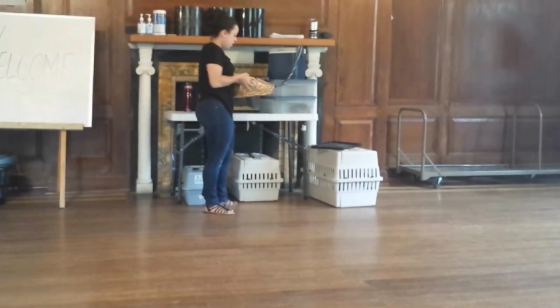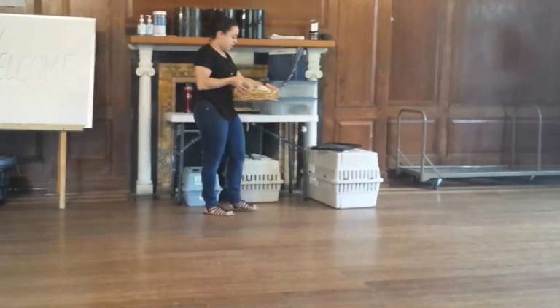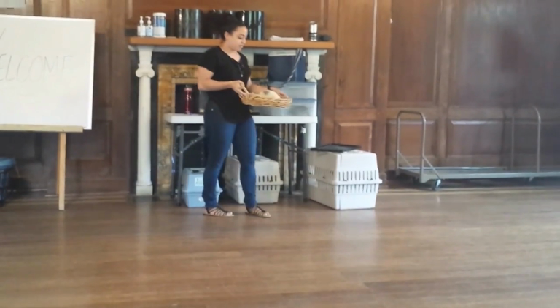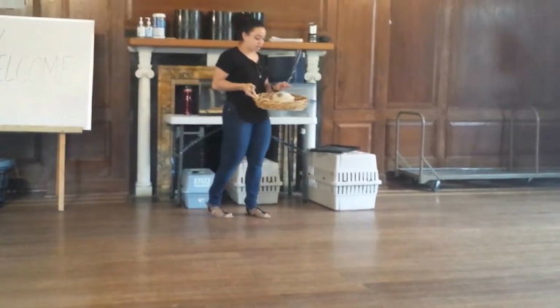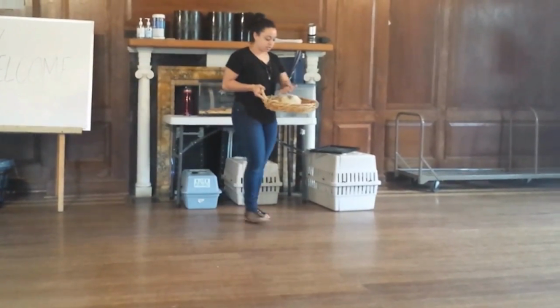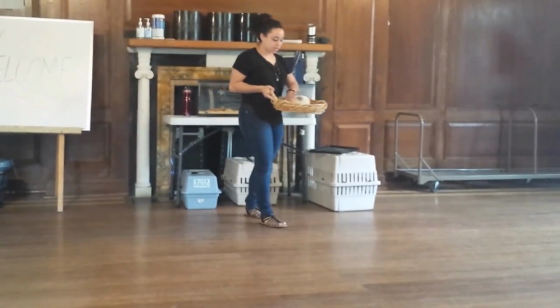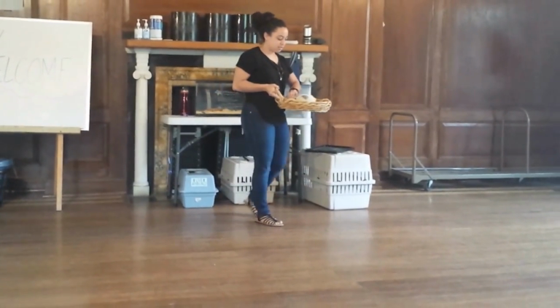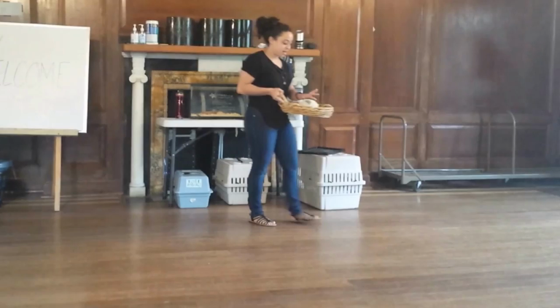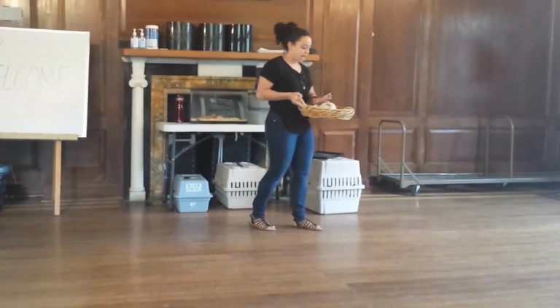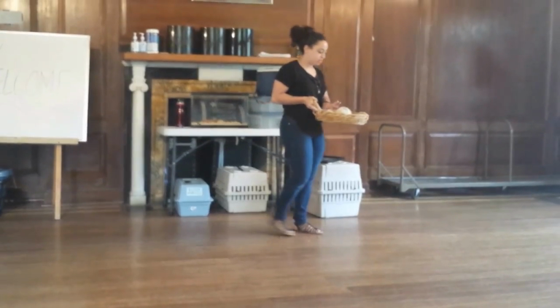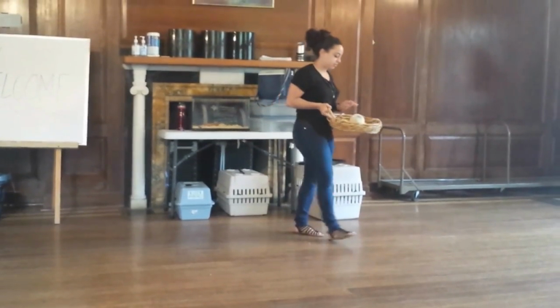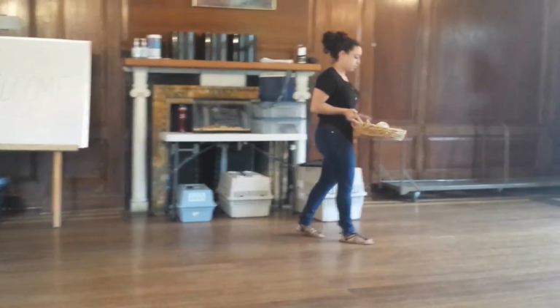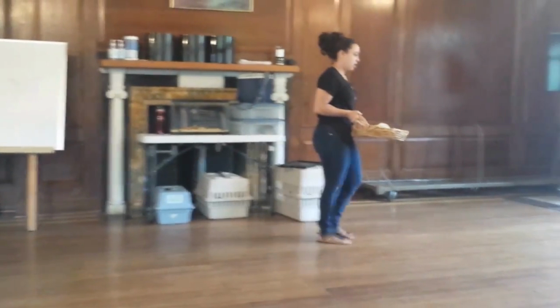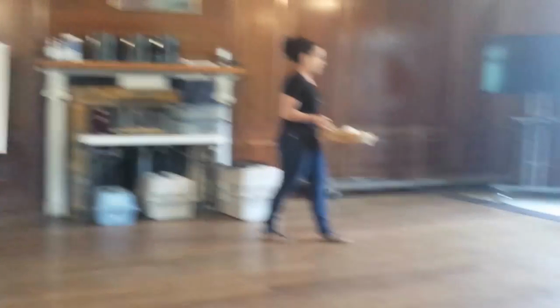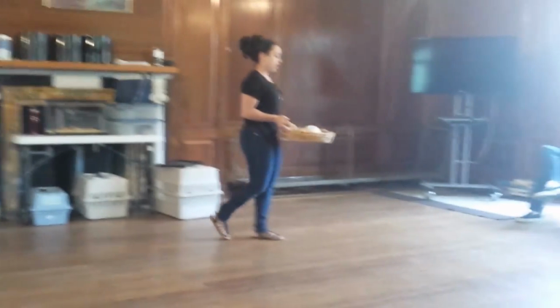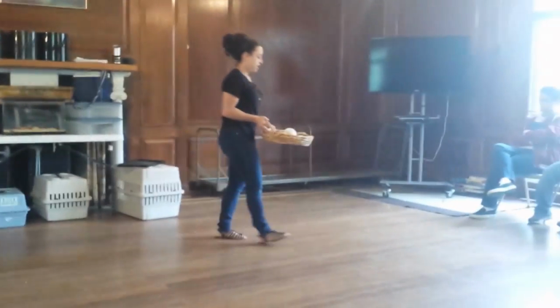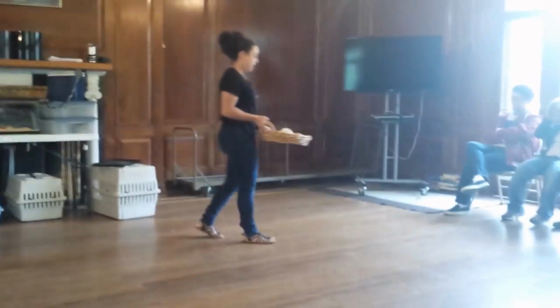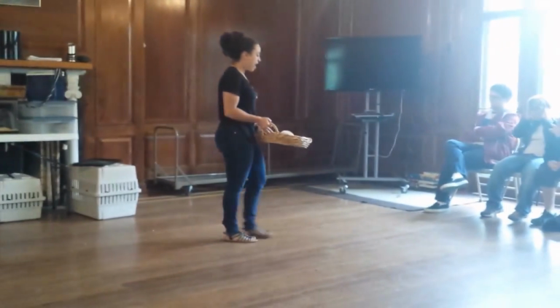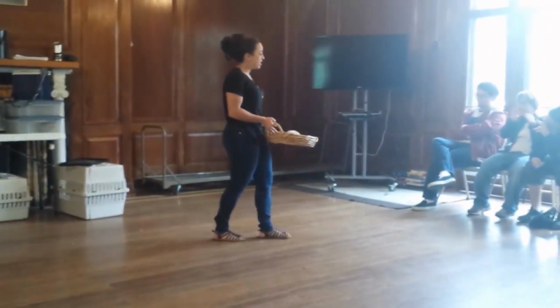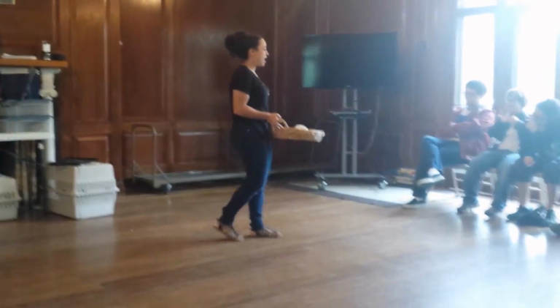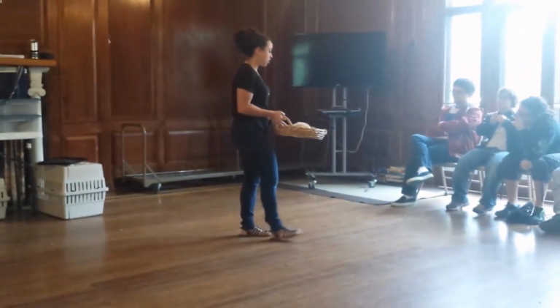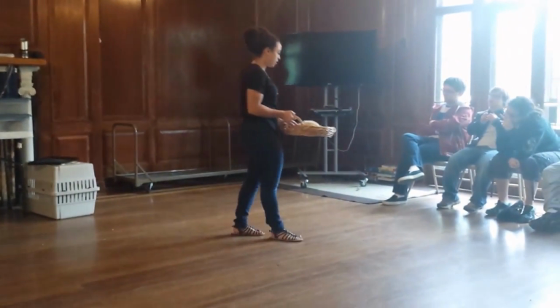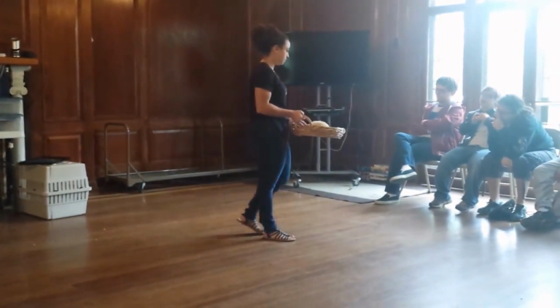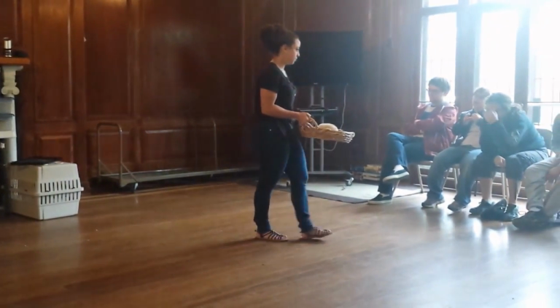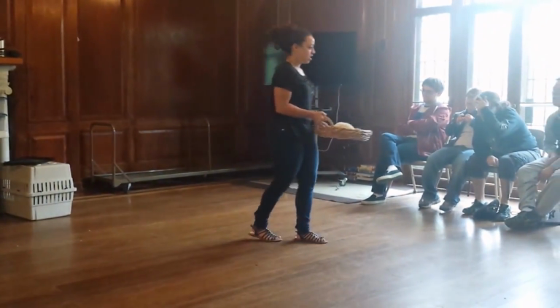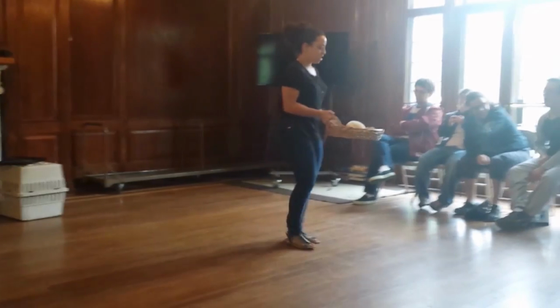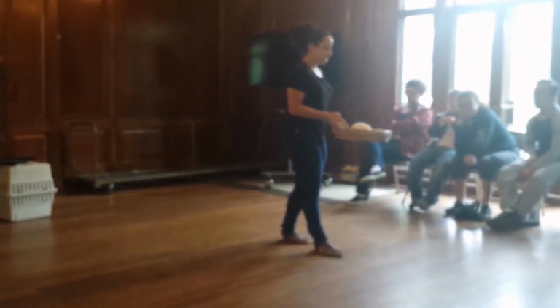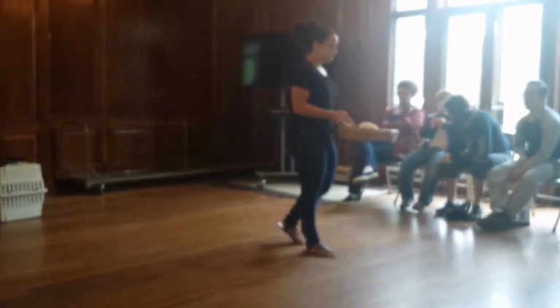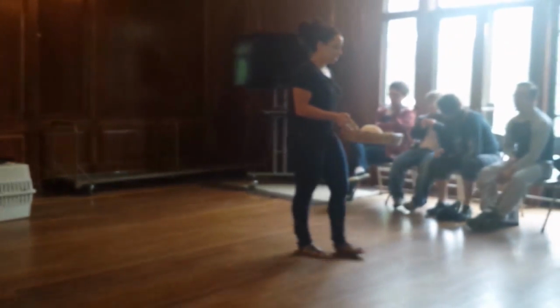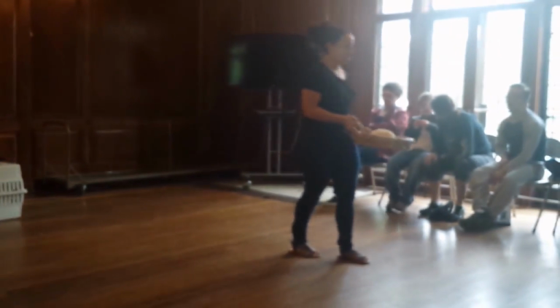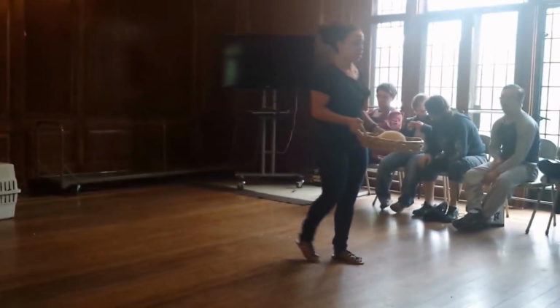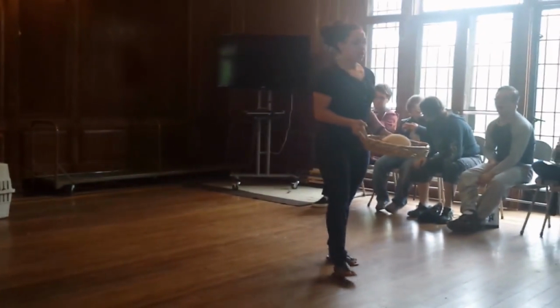Alright everyone, so this is my friend Patch, and Patch is a hedgehog. I love hedgehogs.